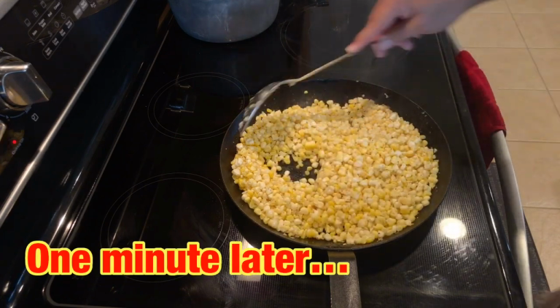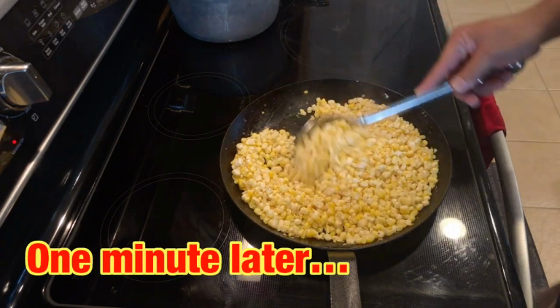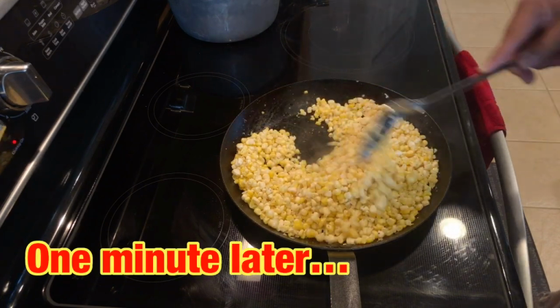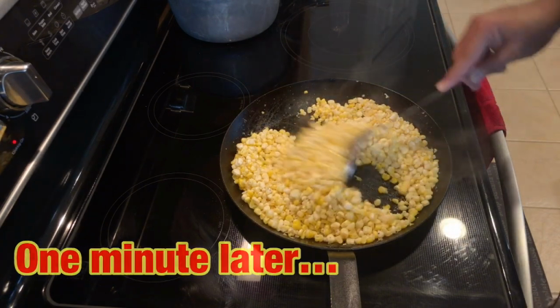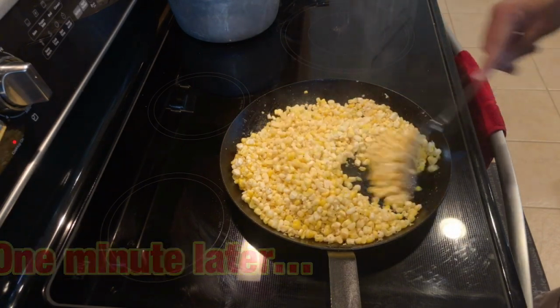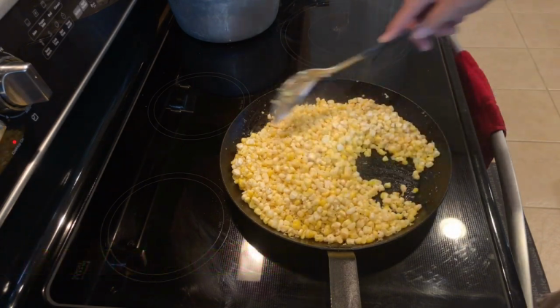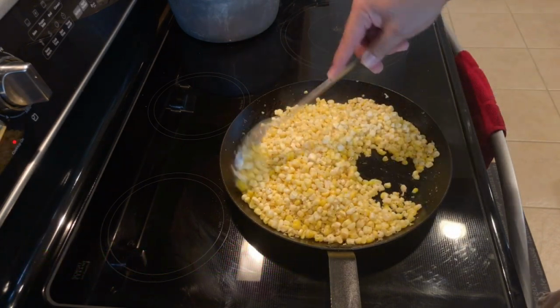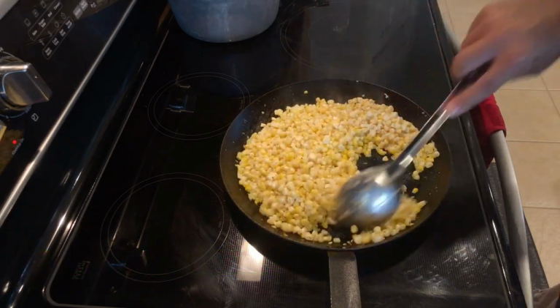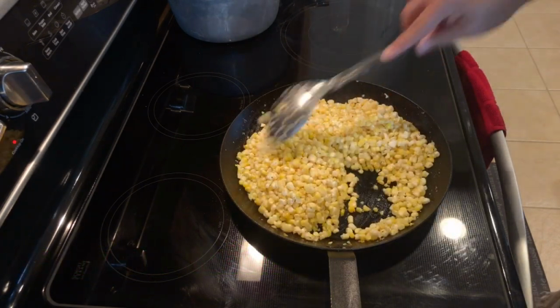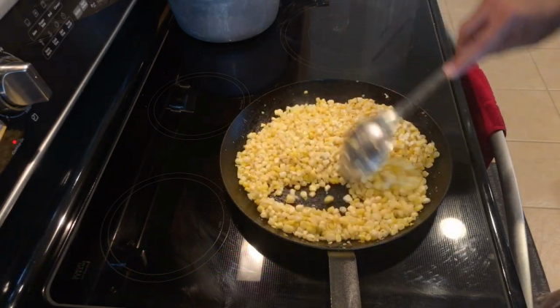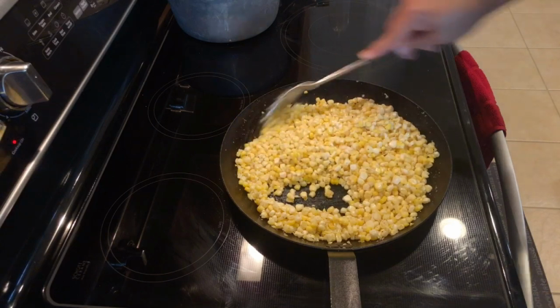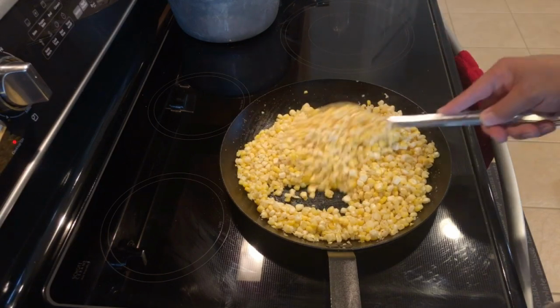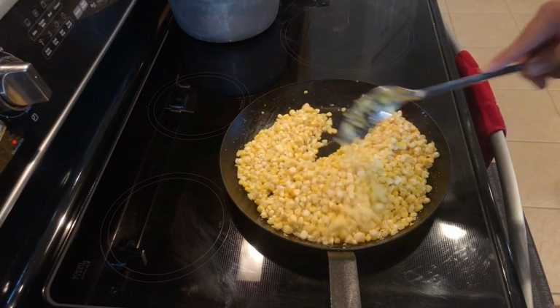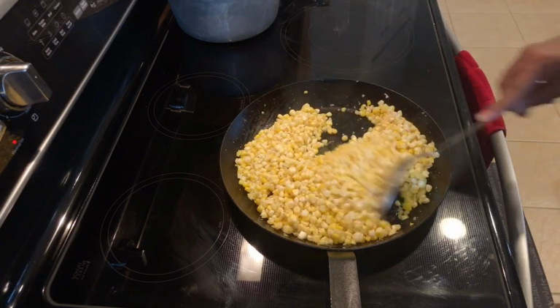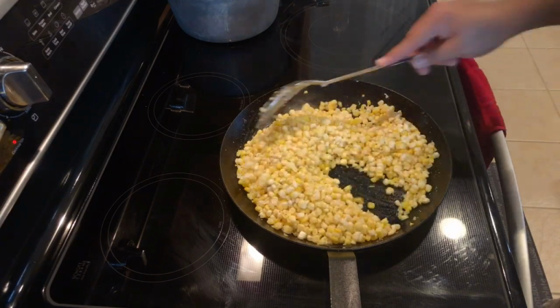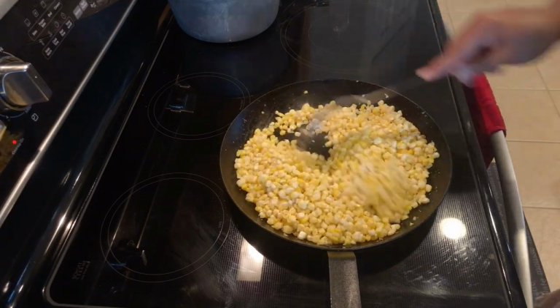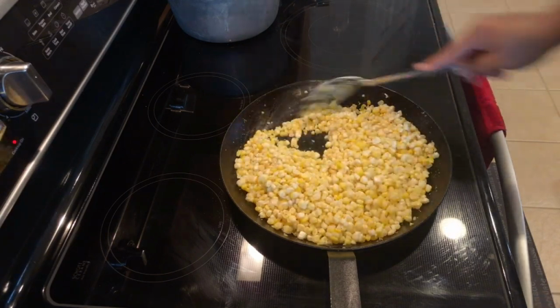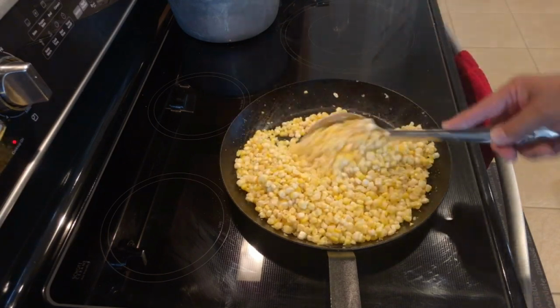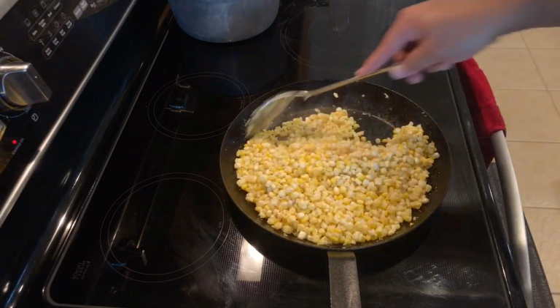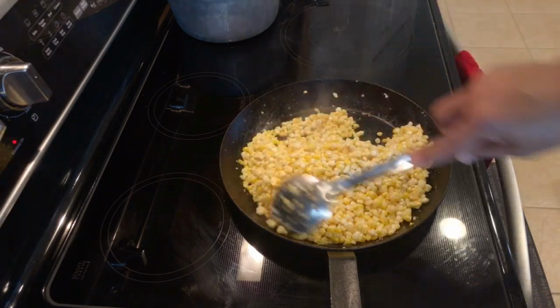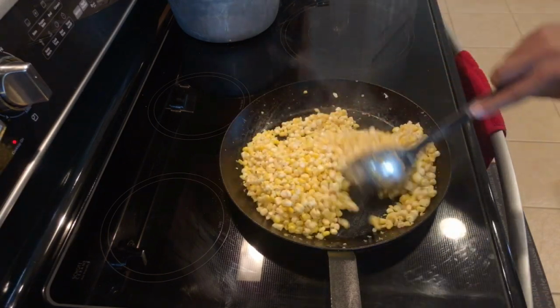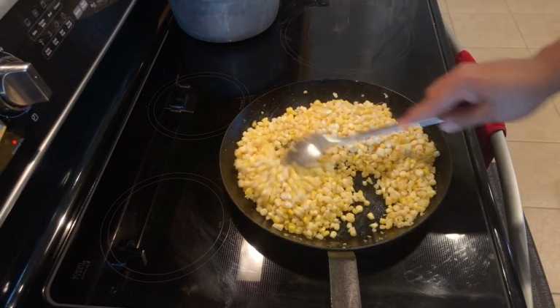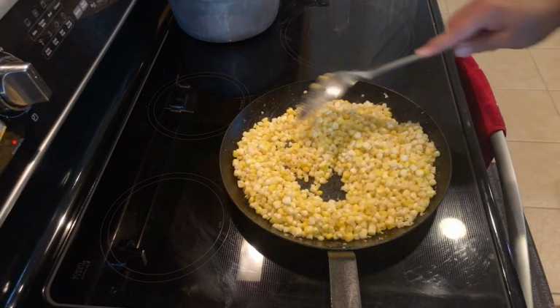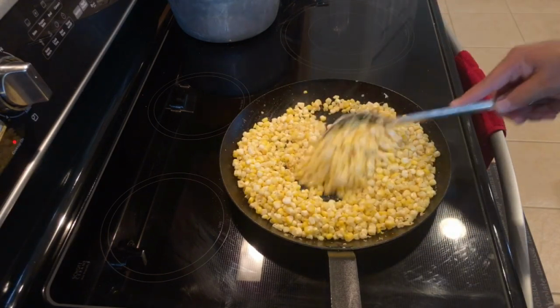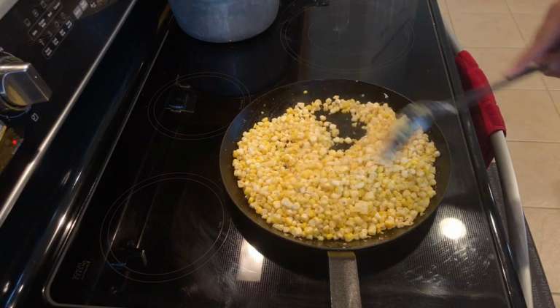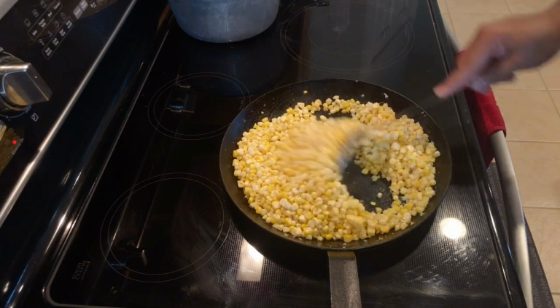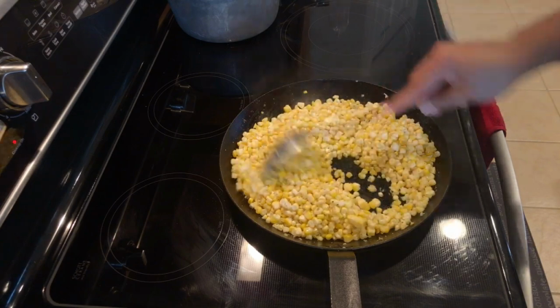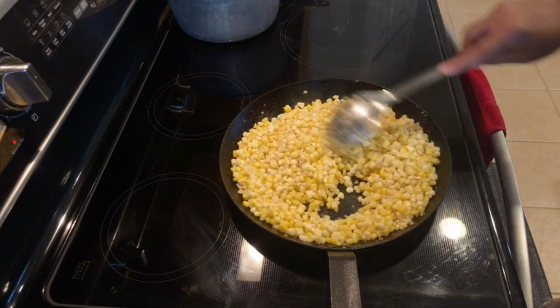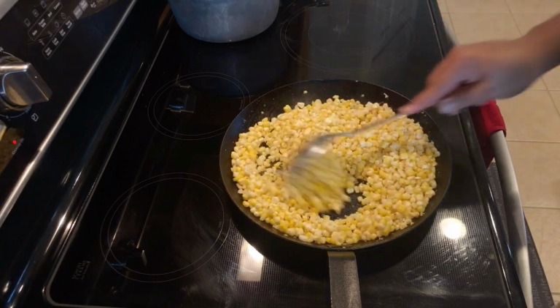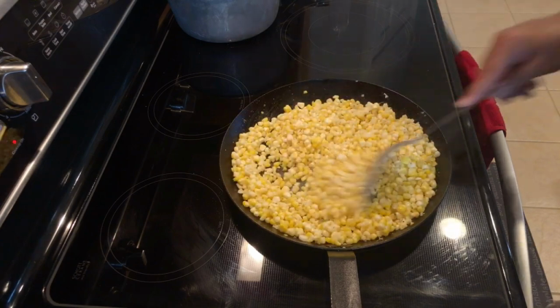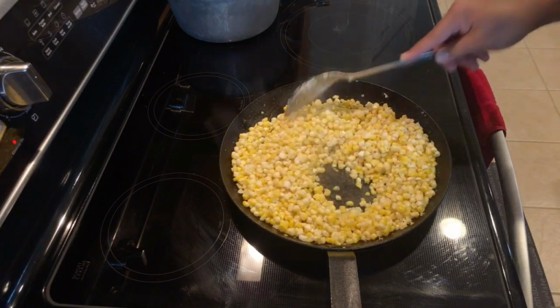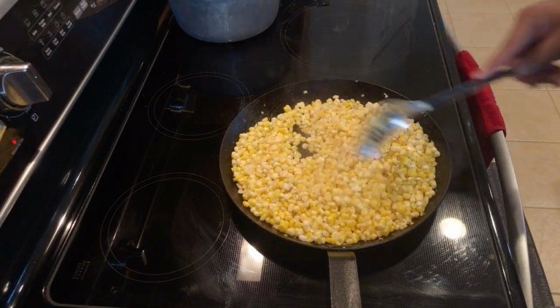It's starting to brown, it's starting to caramelize — that's what we want to see. Give it a stir and make sure you distribute it back in the pan evenly. Spread it out really nice so it continues to caramelize.